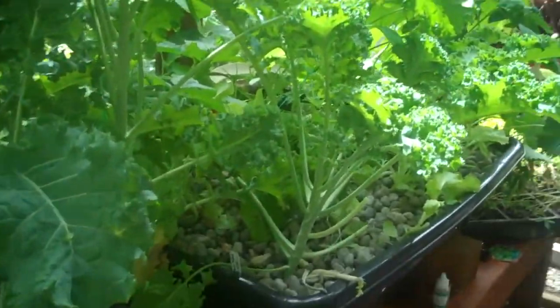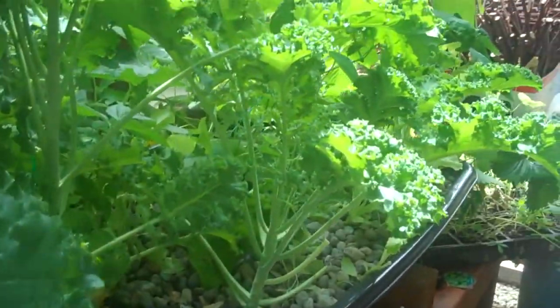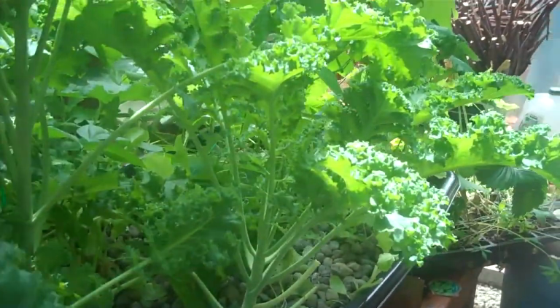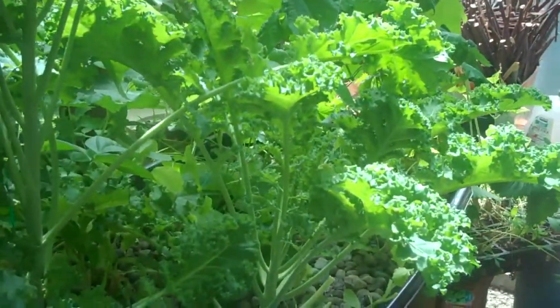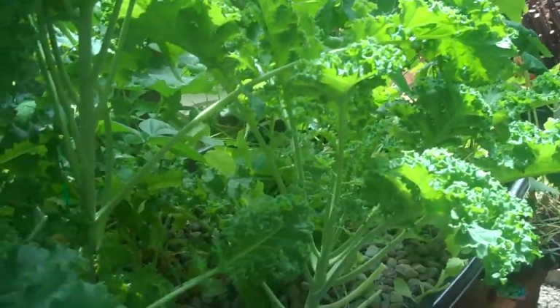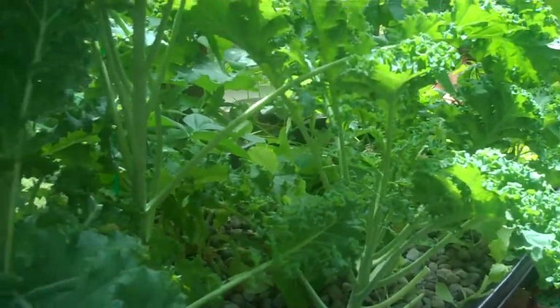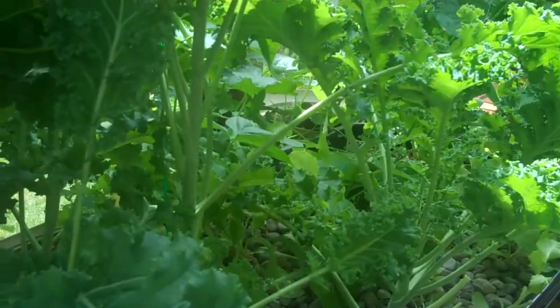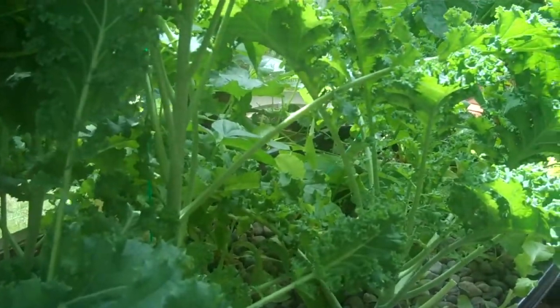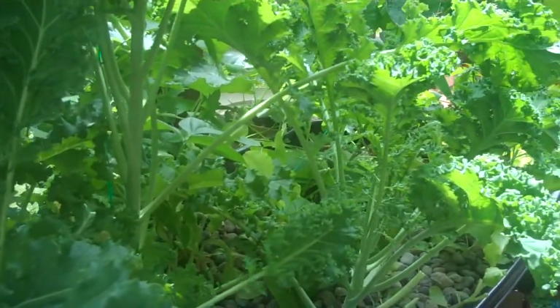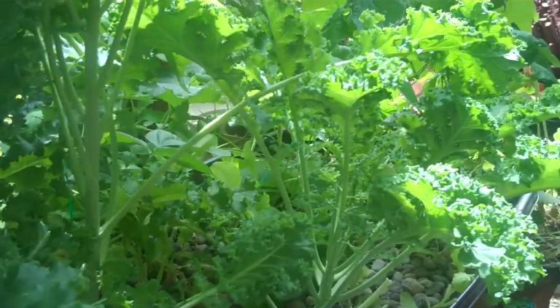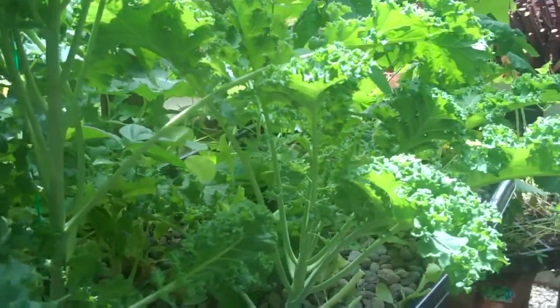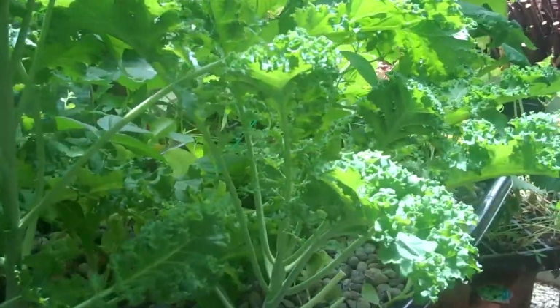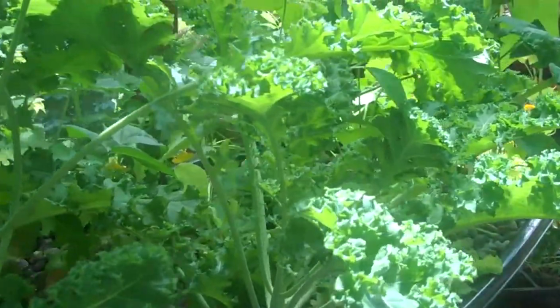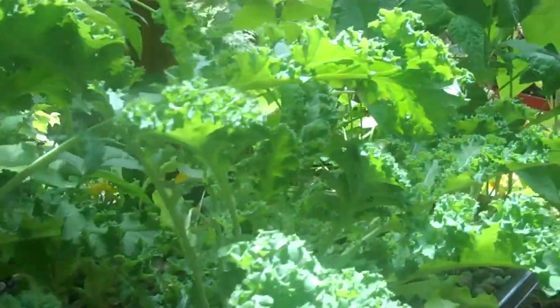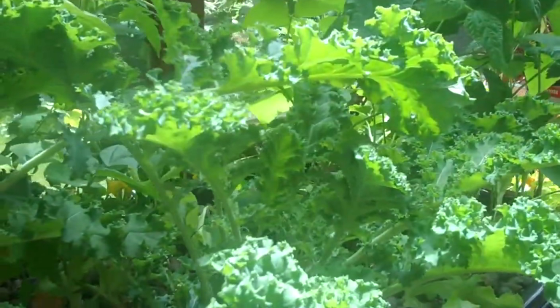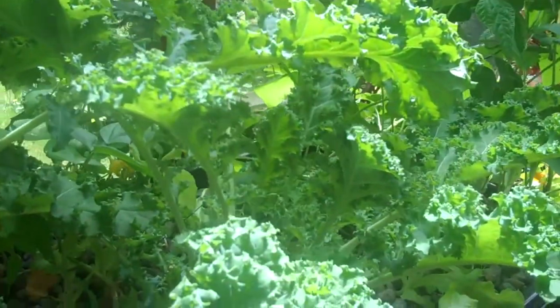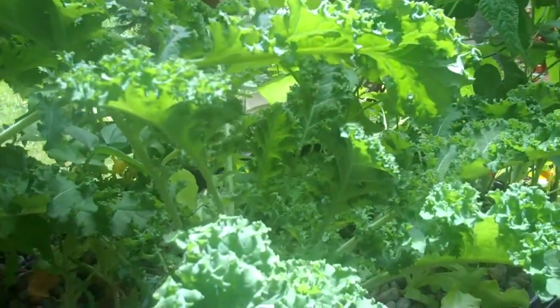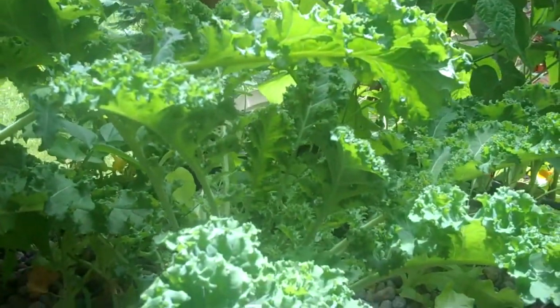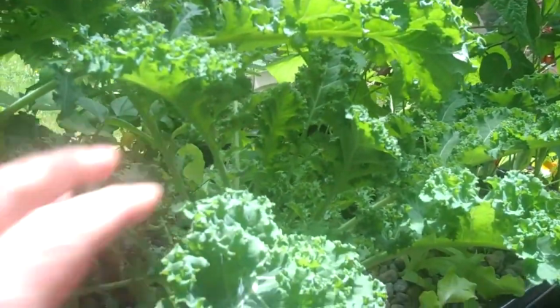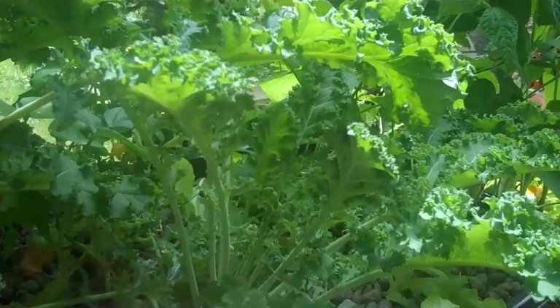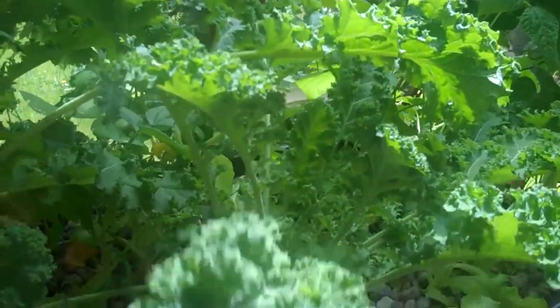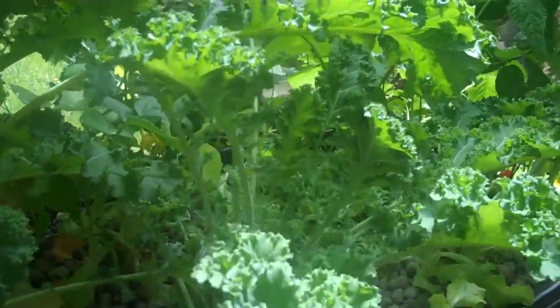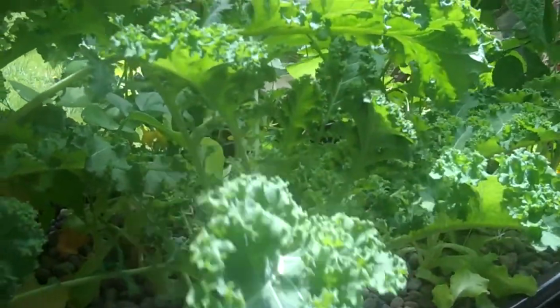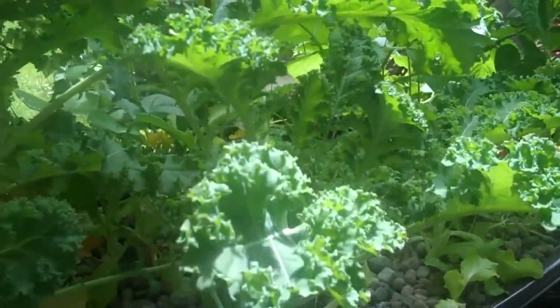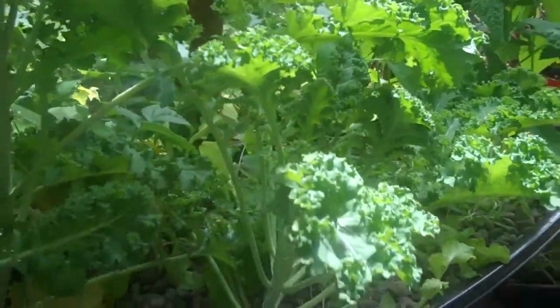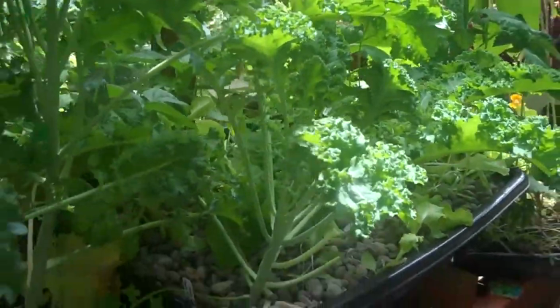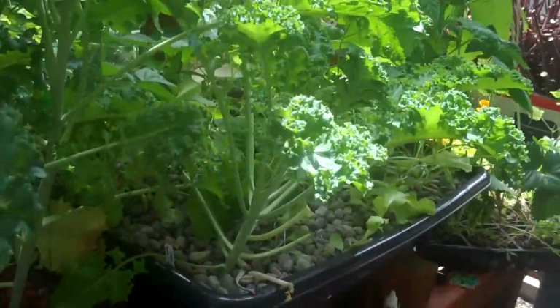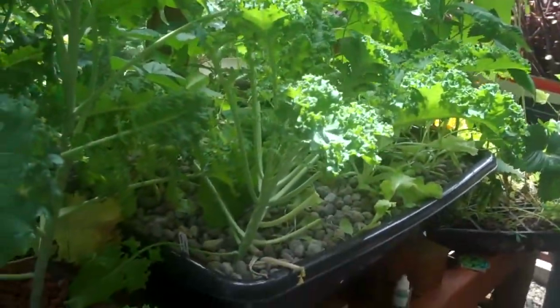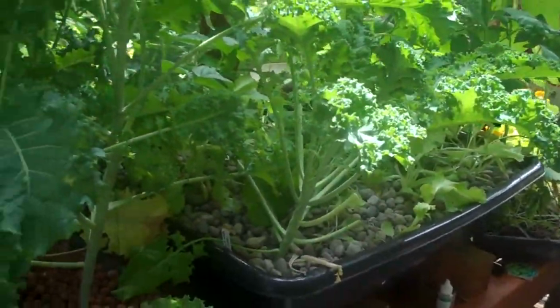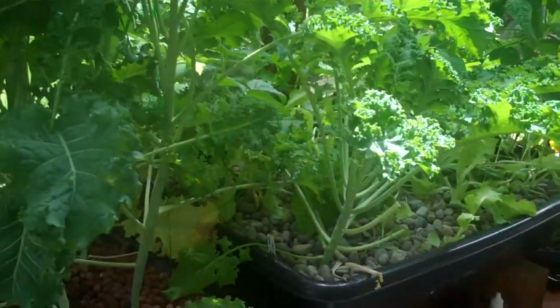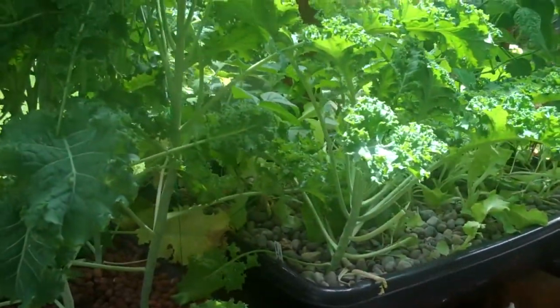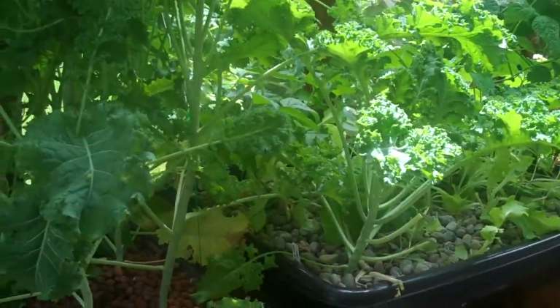I can come out here anytime and grab enough ingredients to make a green drink or a salad. I don't even have to go to the store — I just come out here and grab whatever. There's probably enough here to sustain a person for a month on the green stuff.